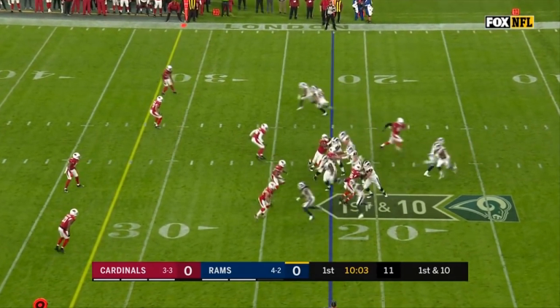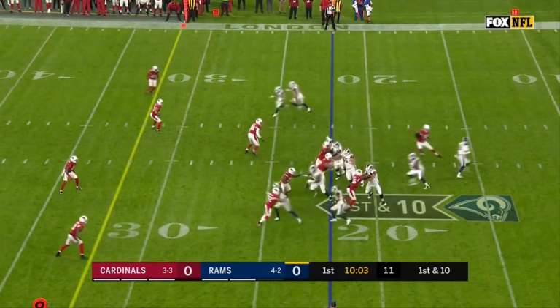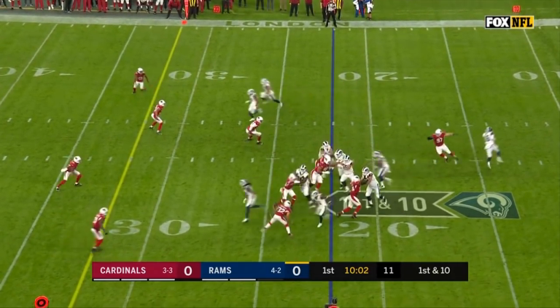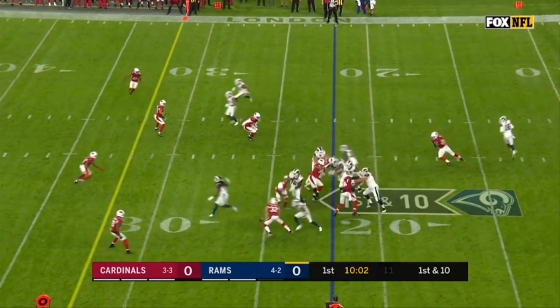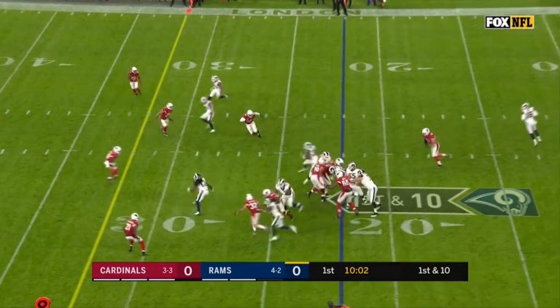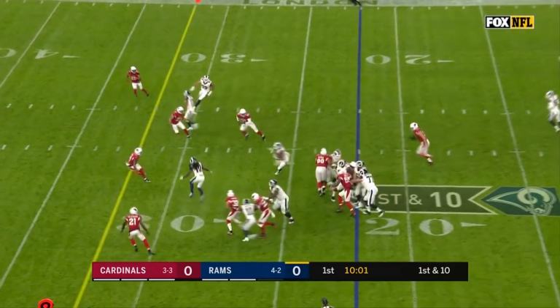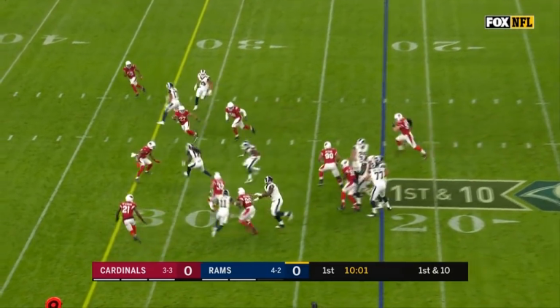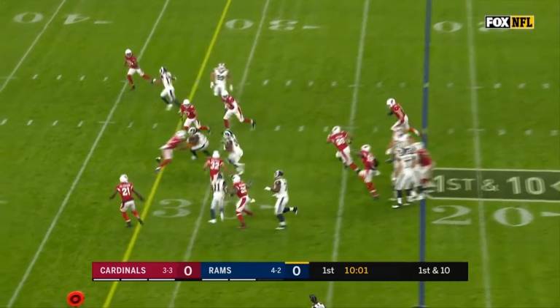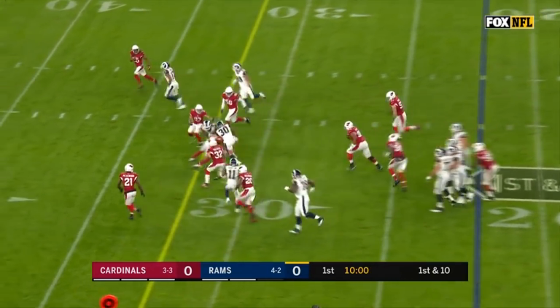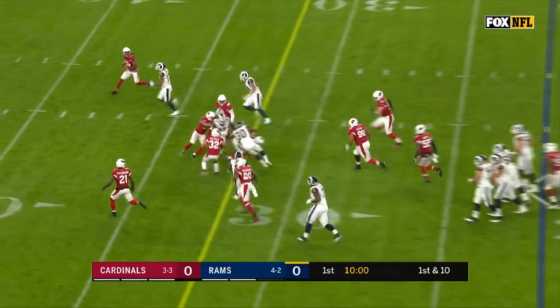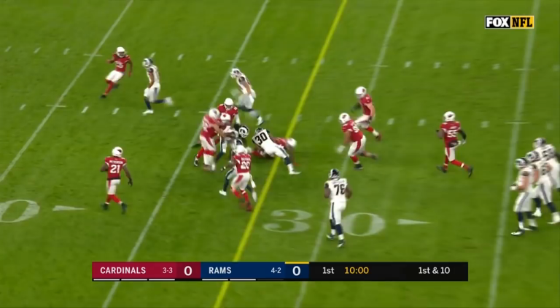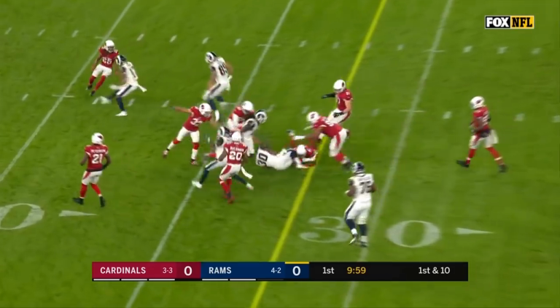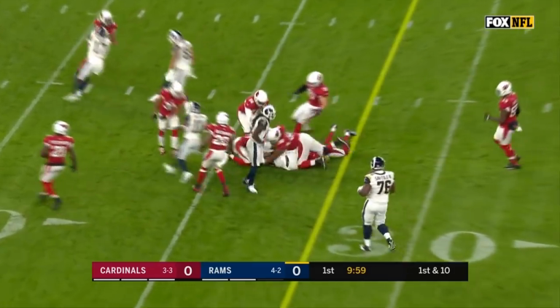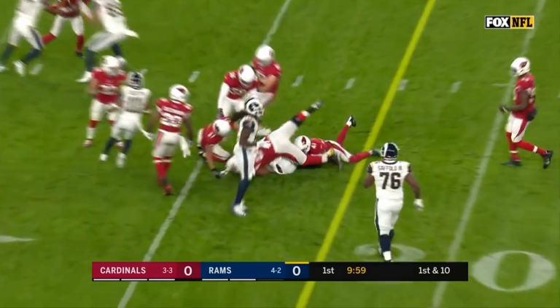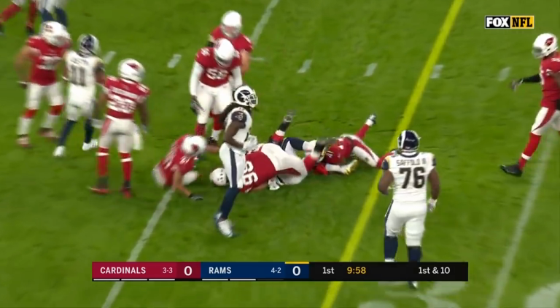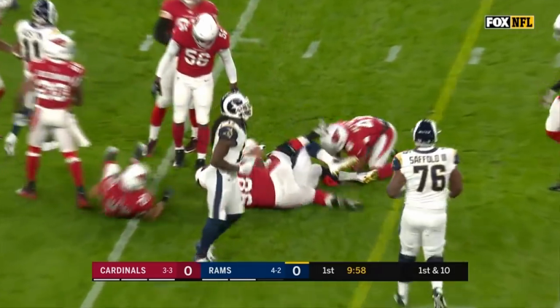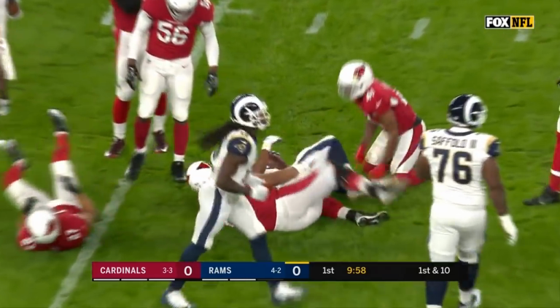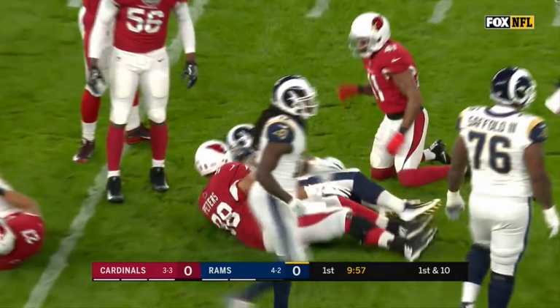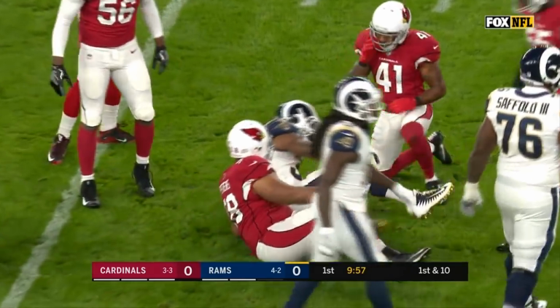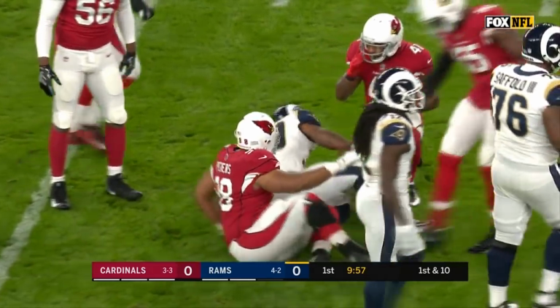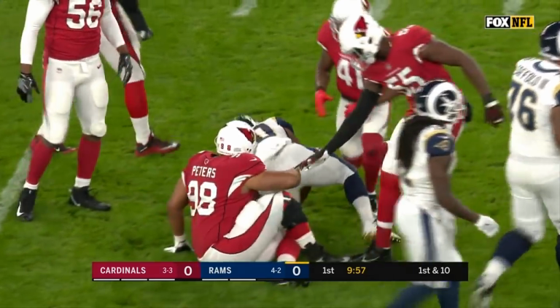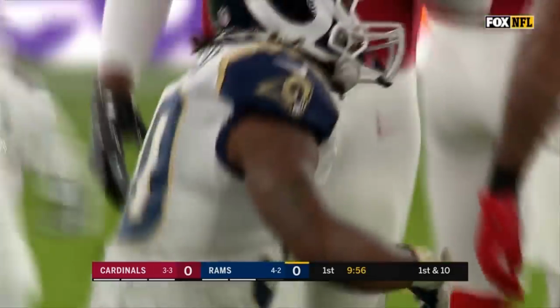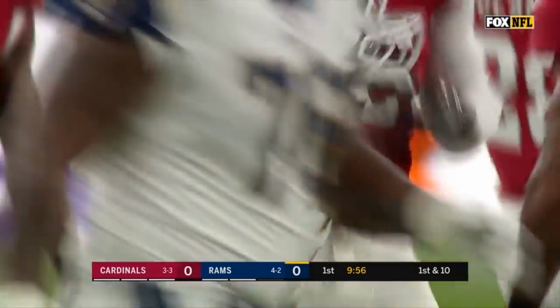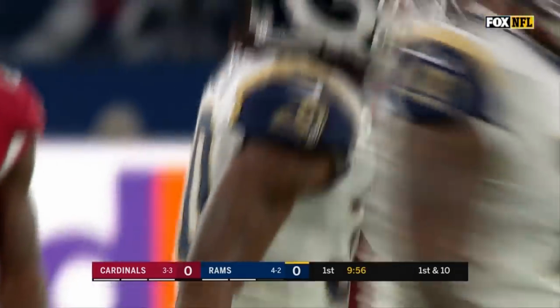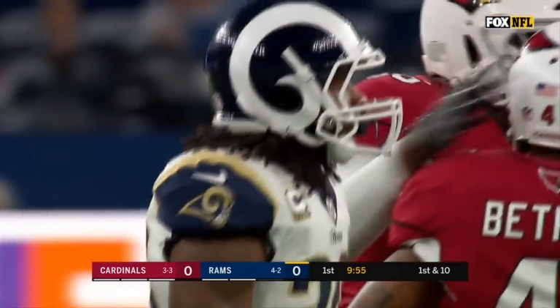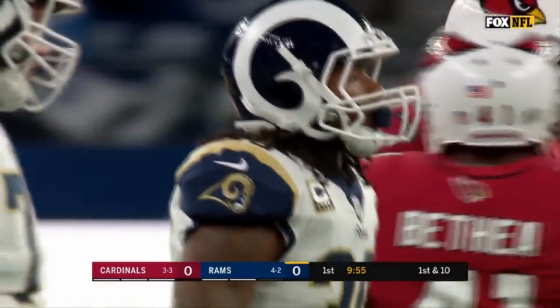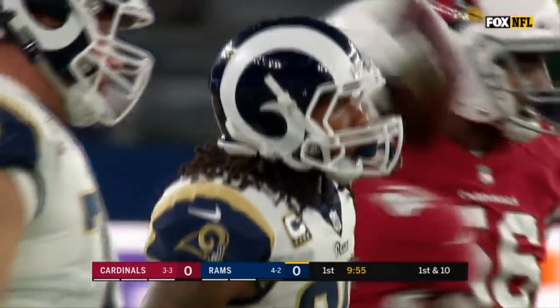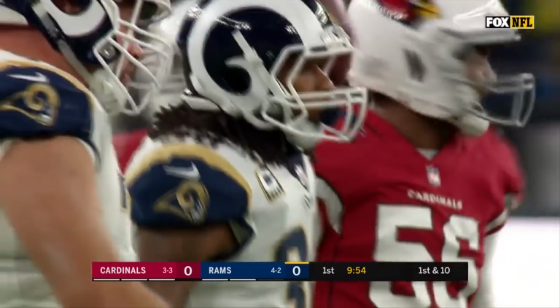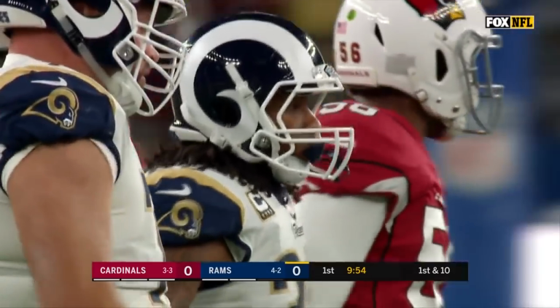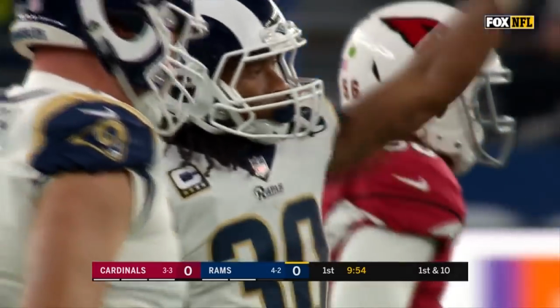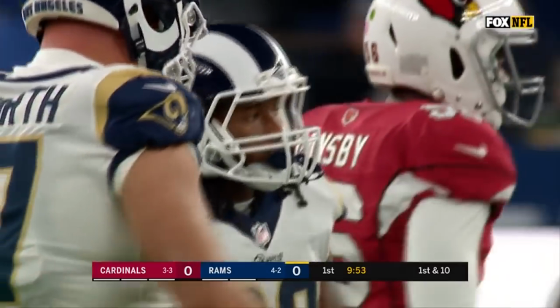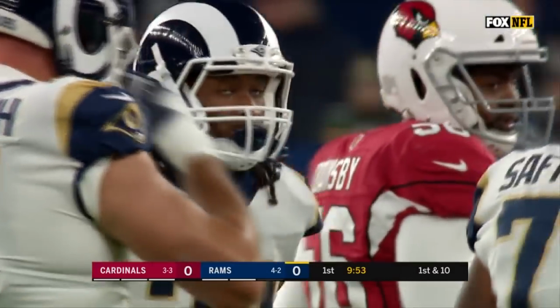Ham start from the 22, Todd Gurley. Nice double cut back. And Gurley with a carry up to the 34-yard line. Antoine Bethea on the stop.